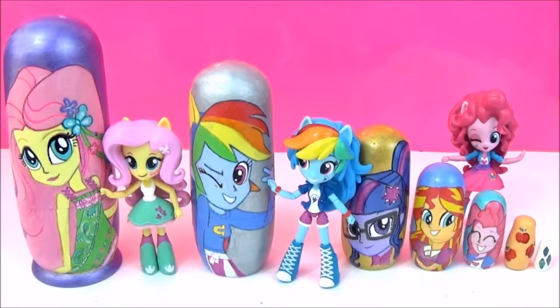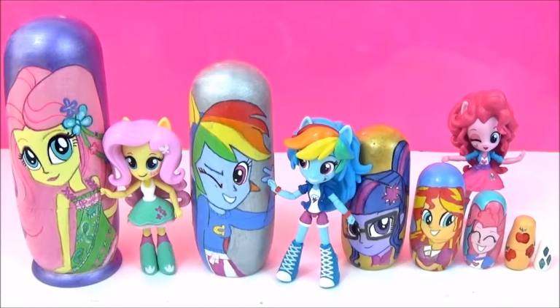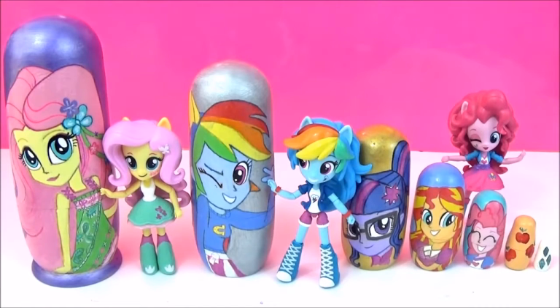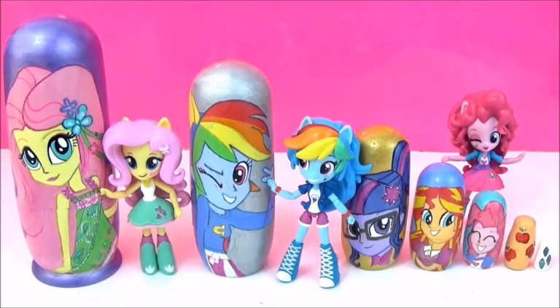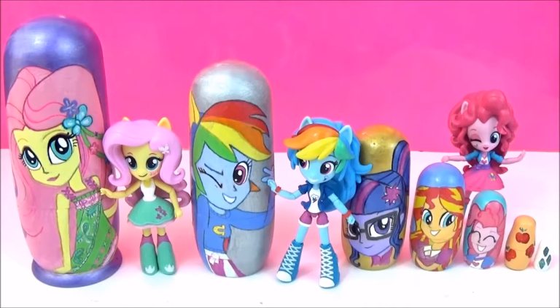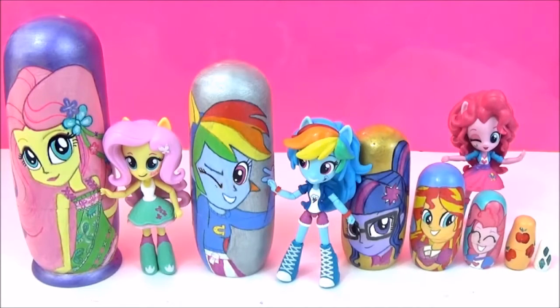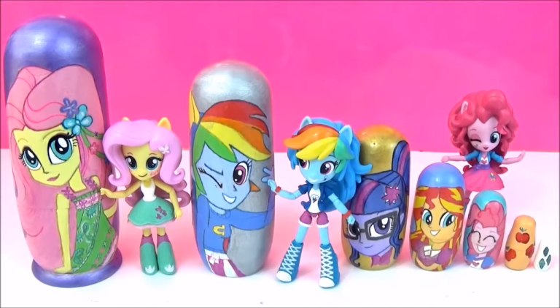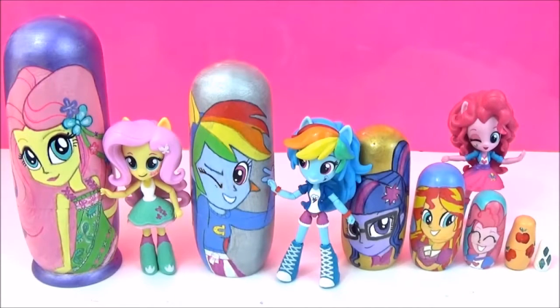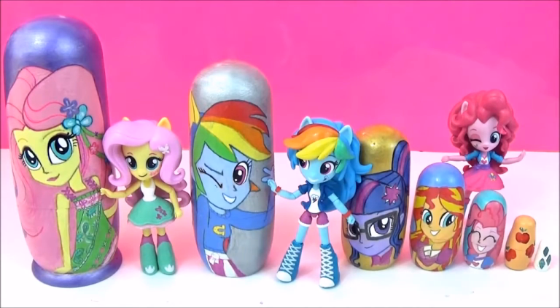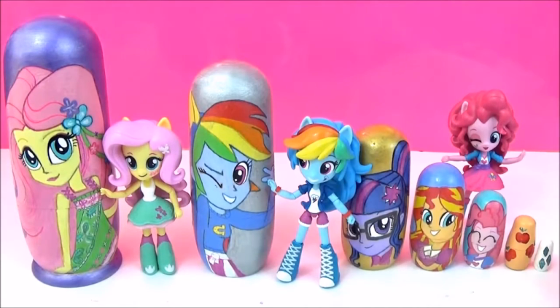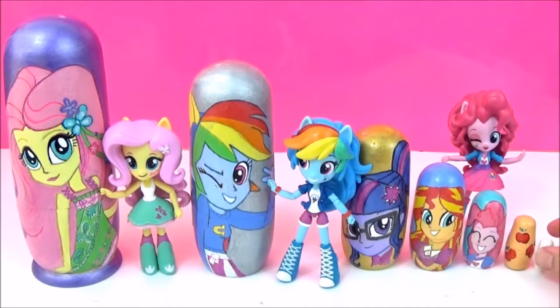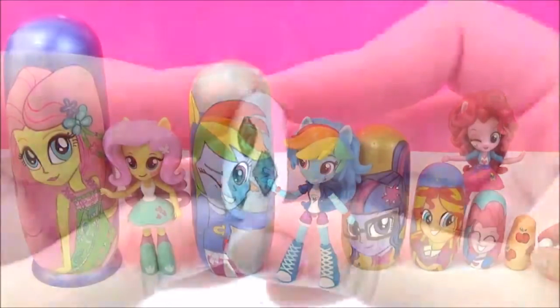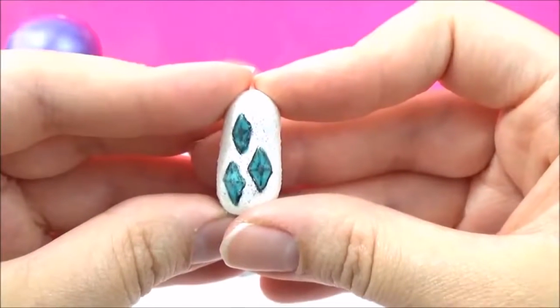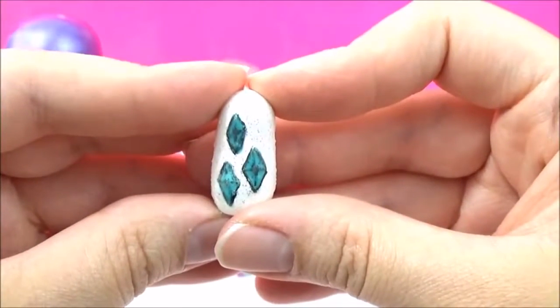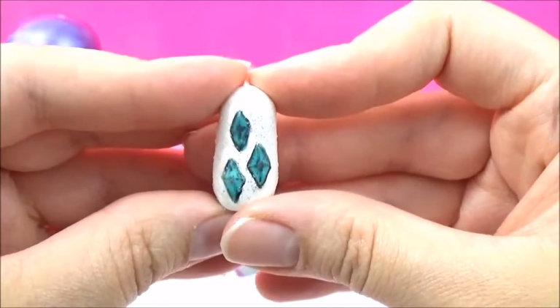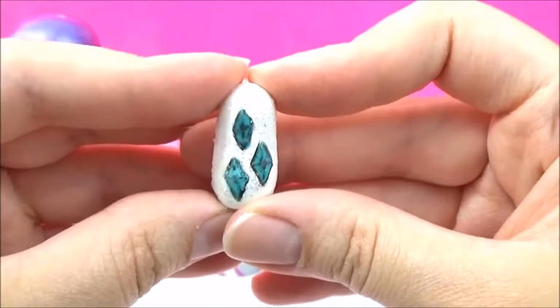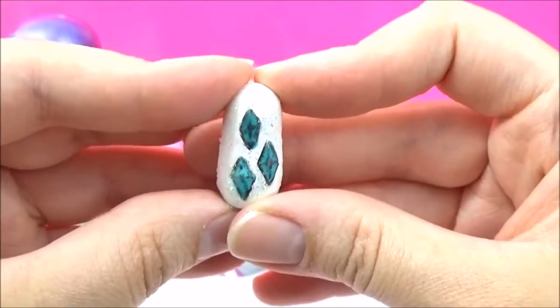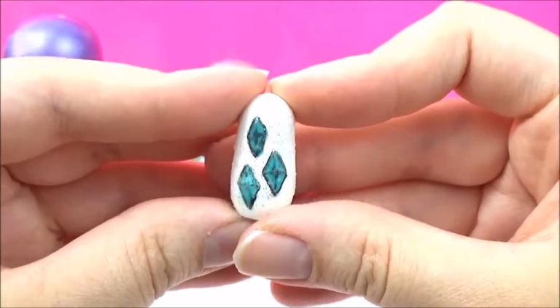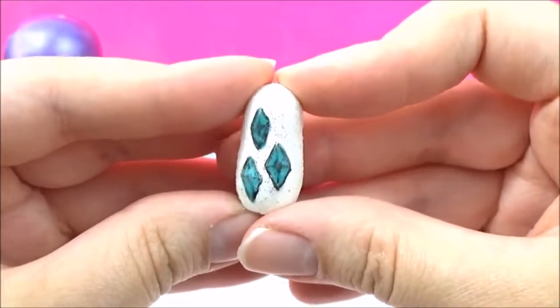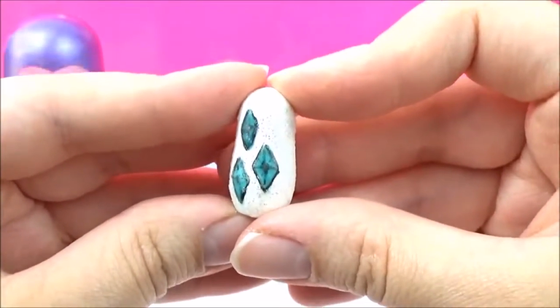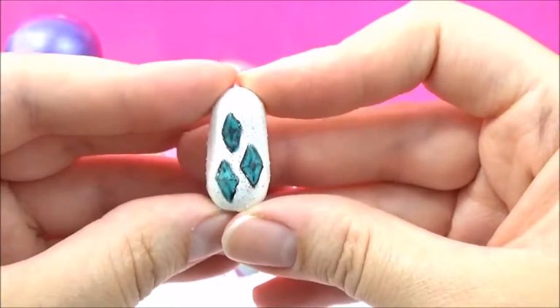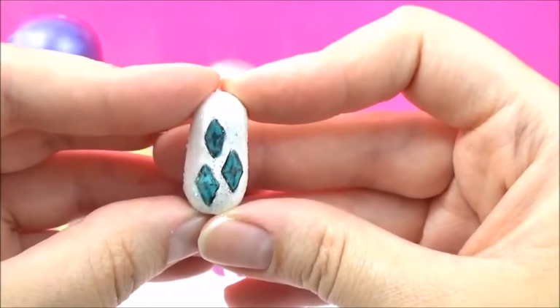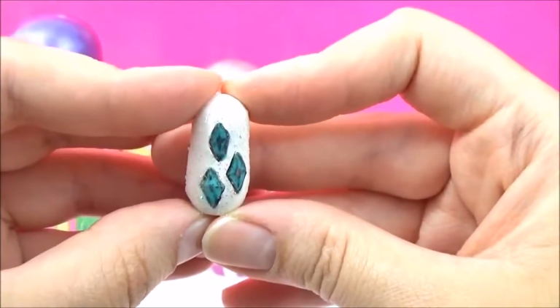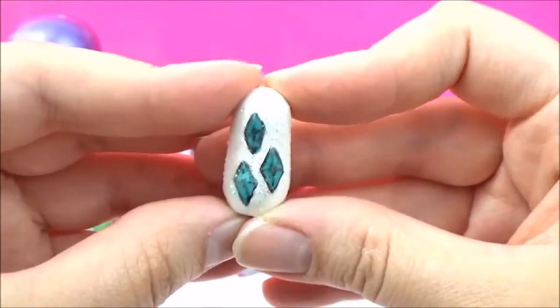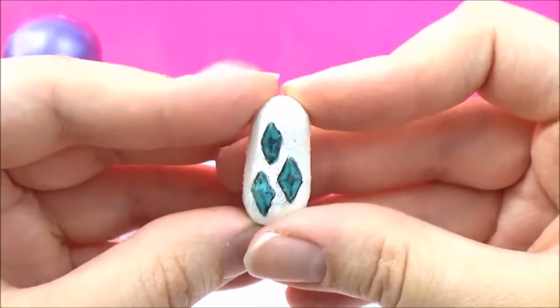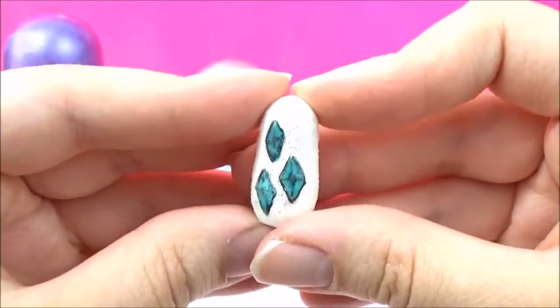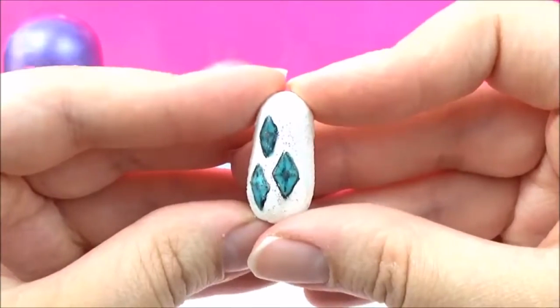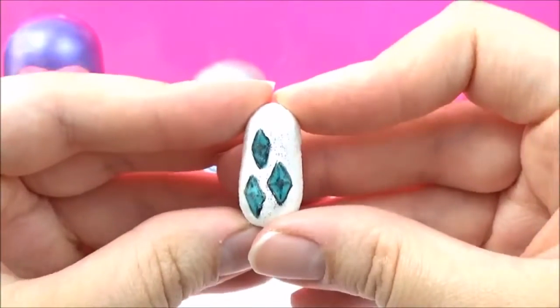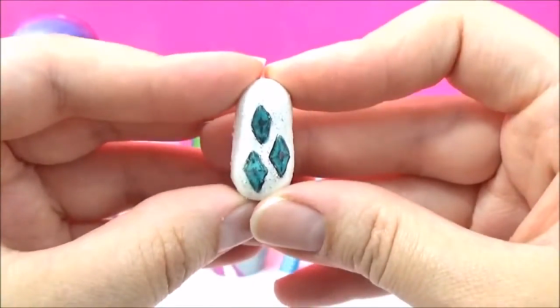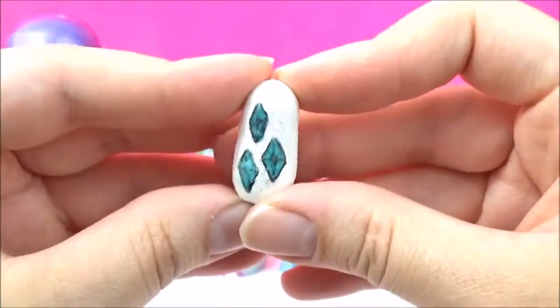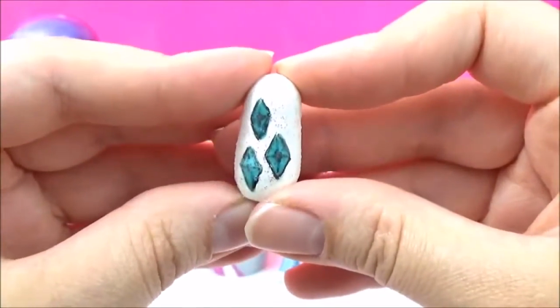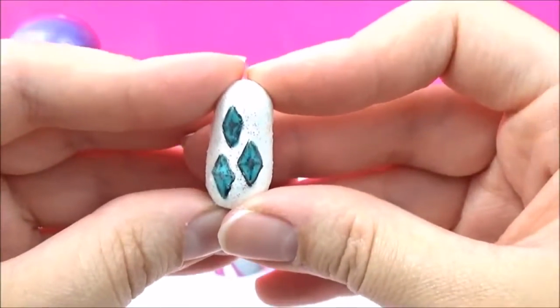So I'm going to start with the smallest one, which is Rarity's cutie mark. And as you guys probably know, the smallest of the nesting dolls does not open, so we are going to be using some friendship magic to get Rarity some surprises.